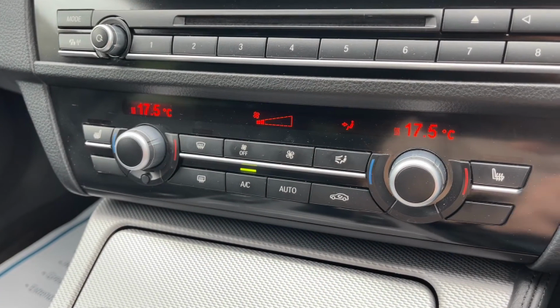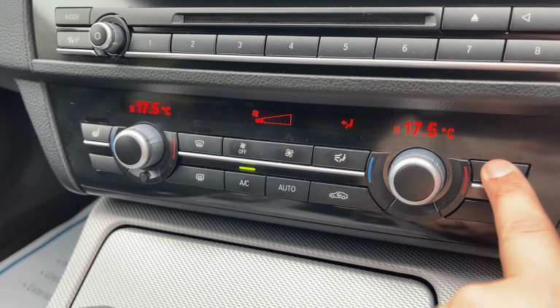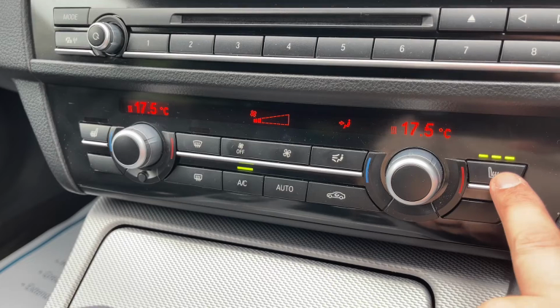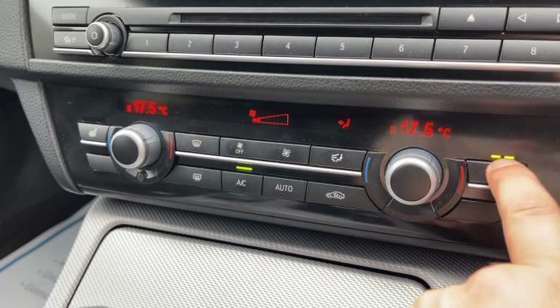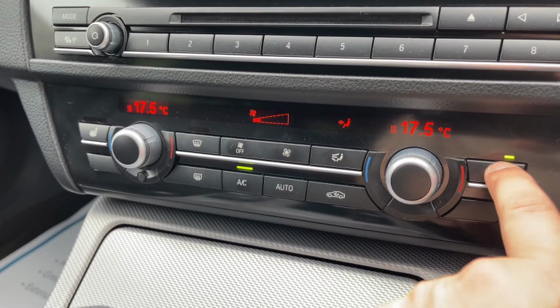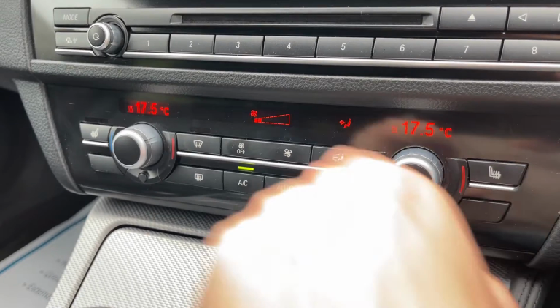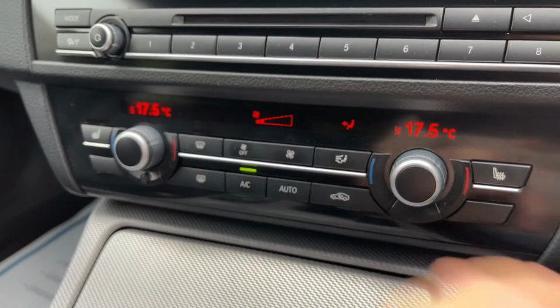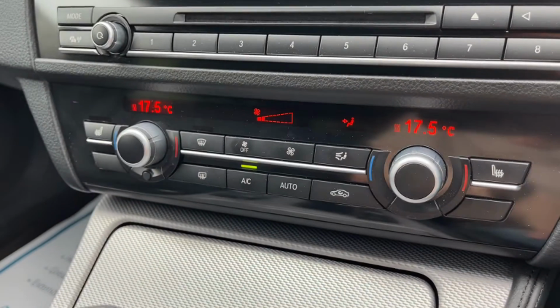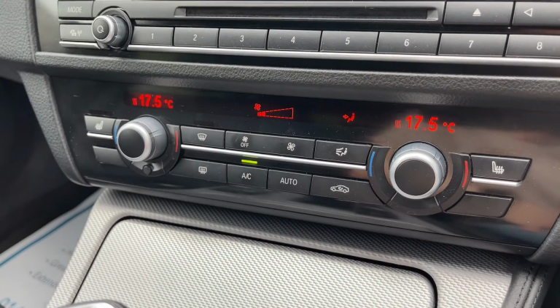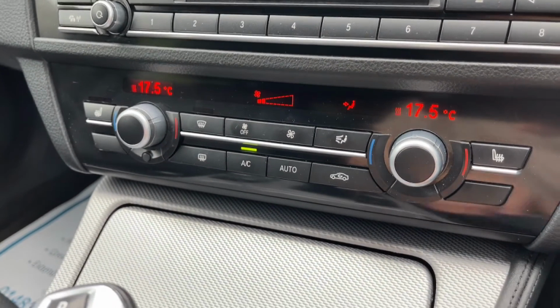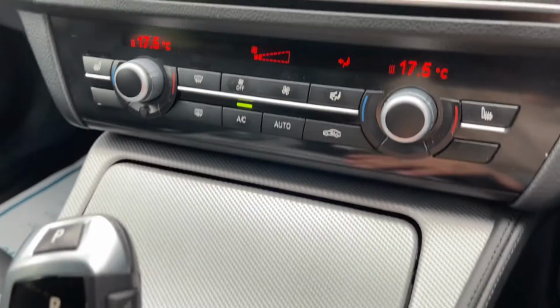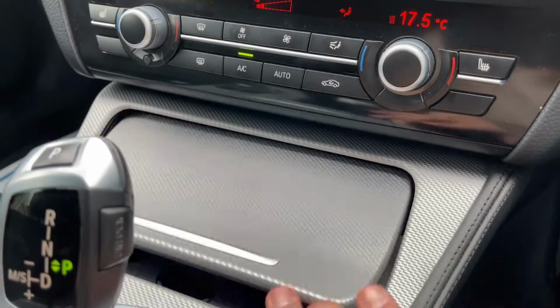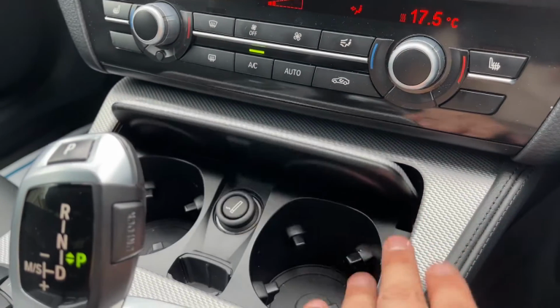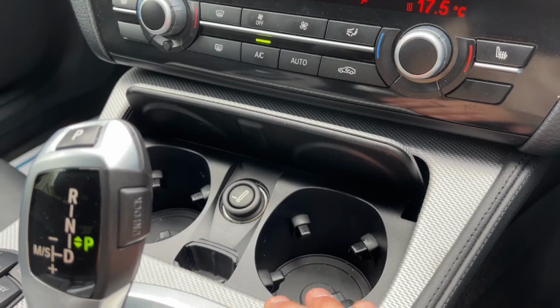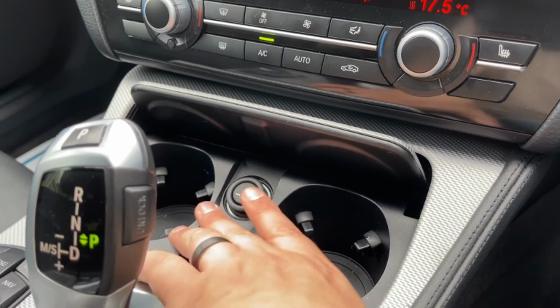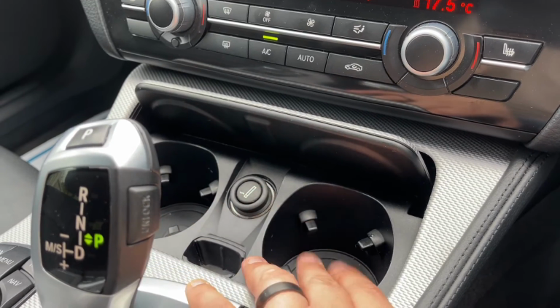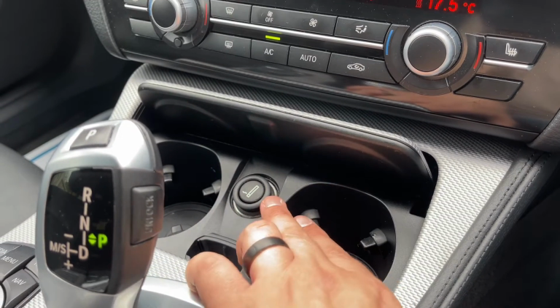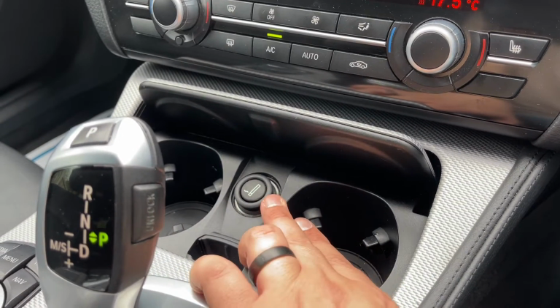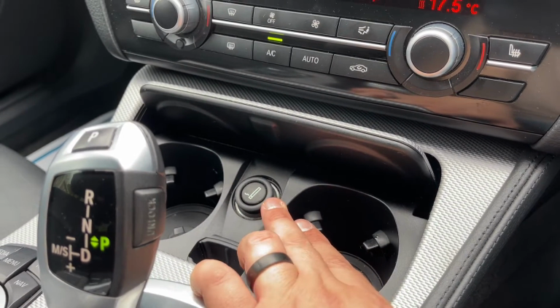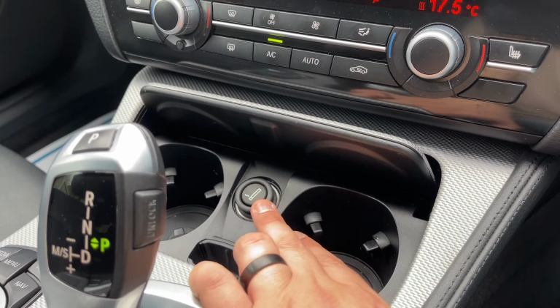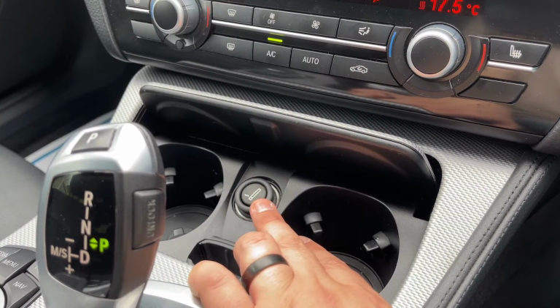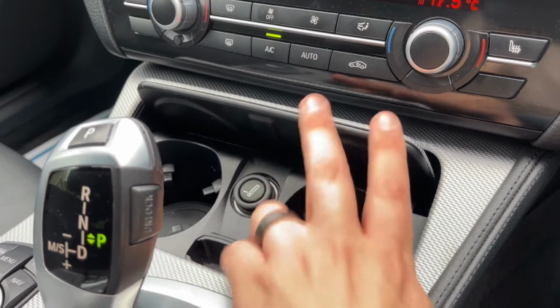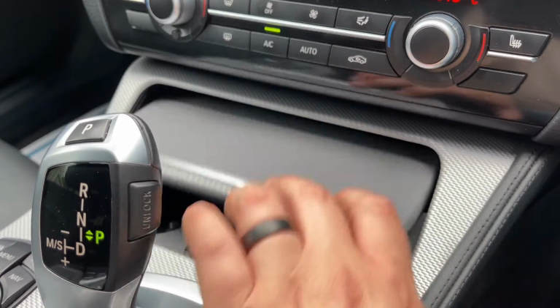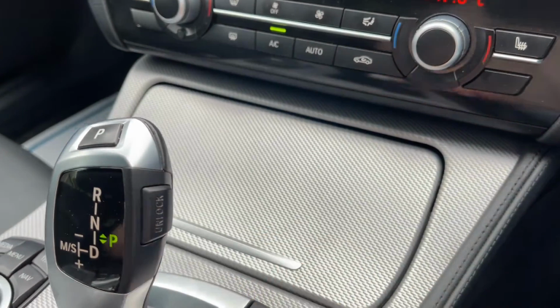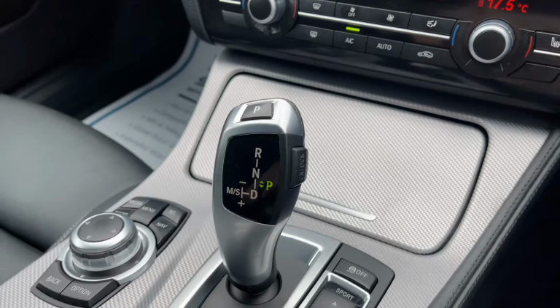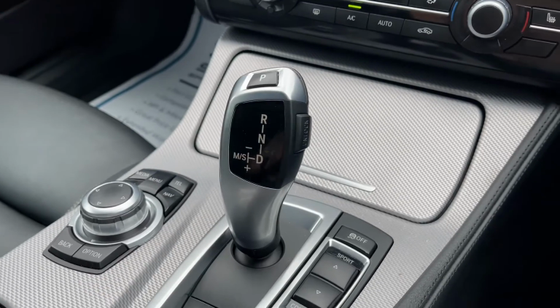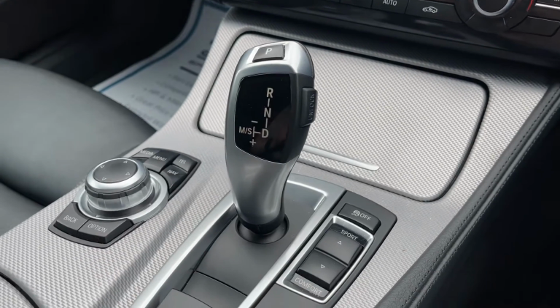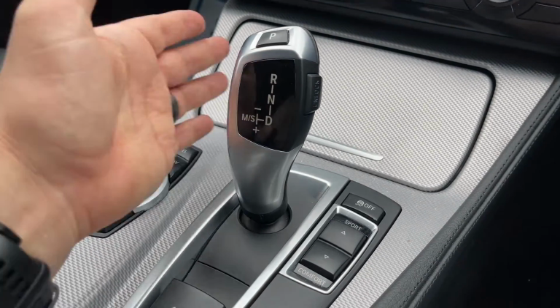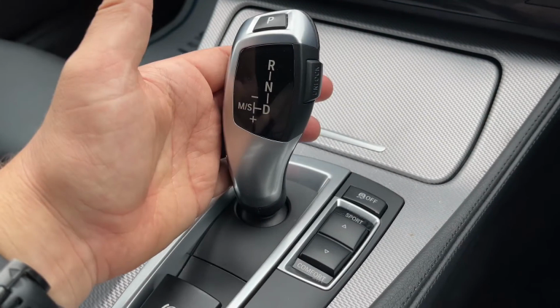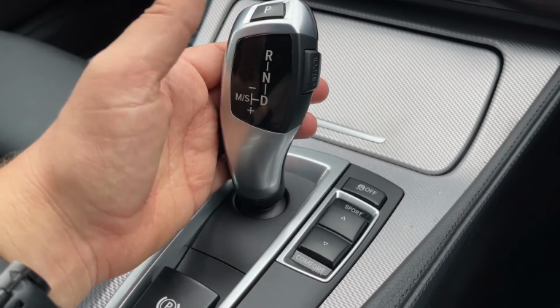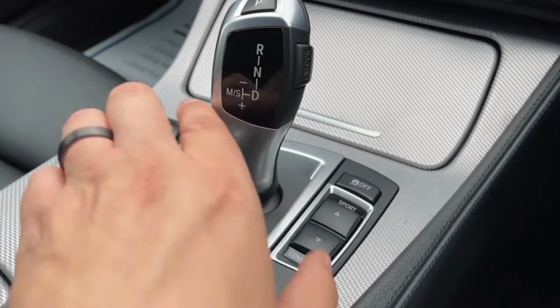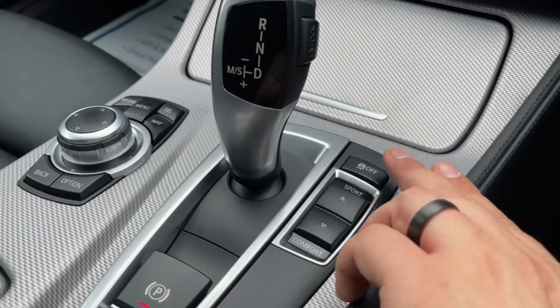We have a heated driver seat with three different heat settings, and the same on the passenger side as well. You can open up this storage to reveal two cup holders and a cigarette lighter, which can also be used as a 12-volt charging socket.